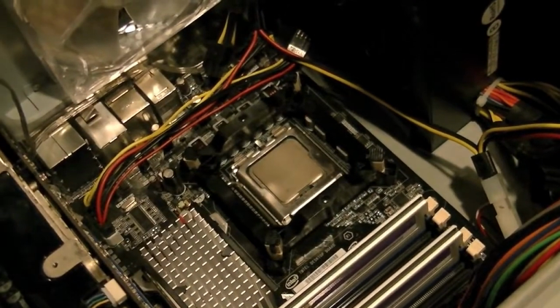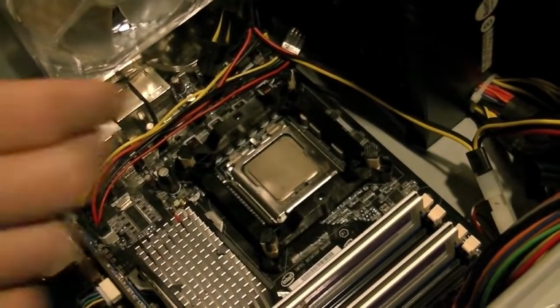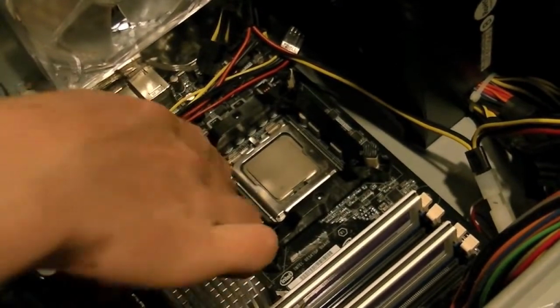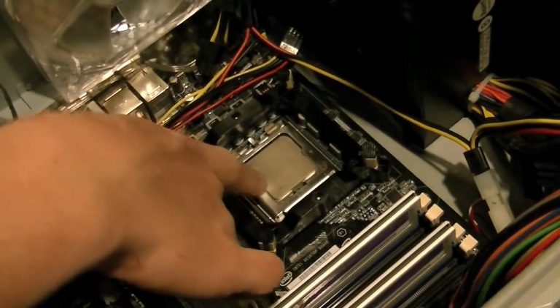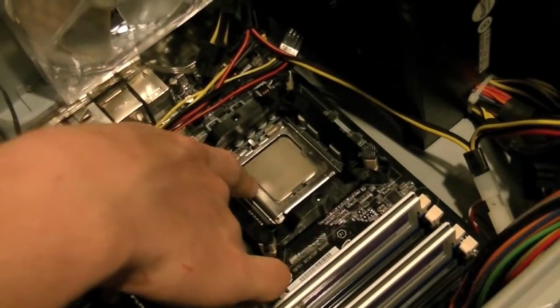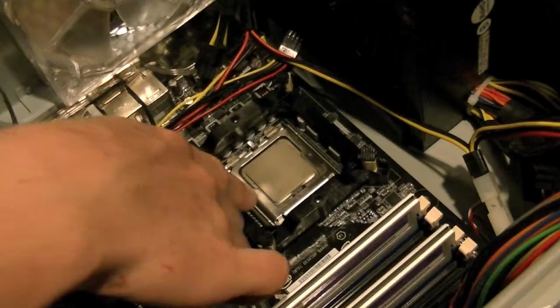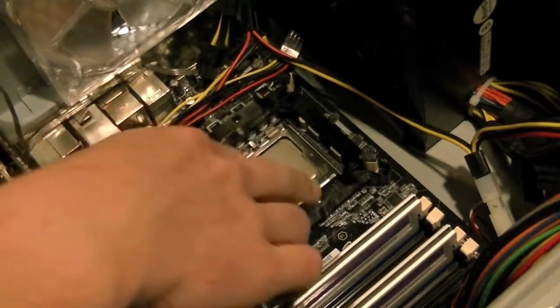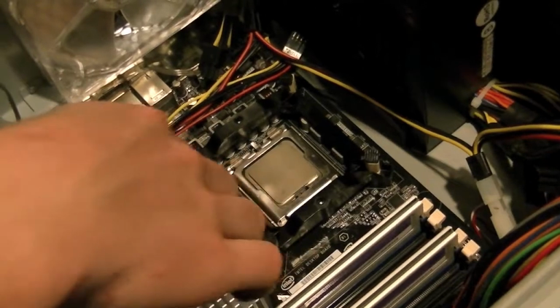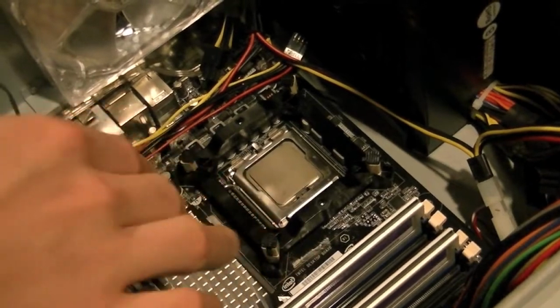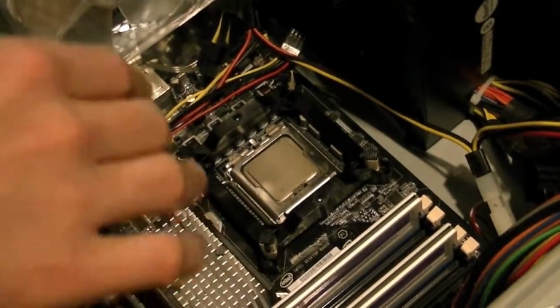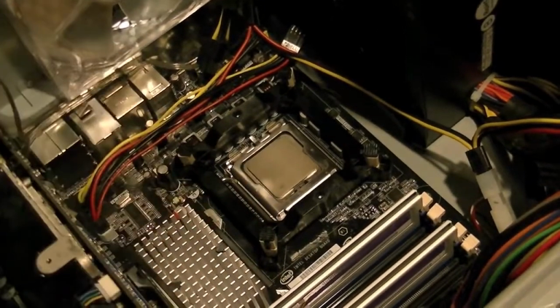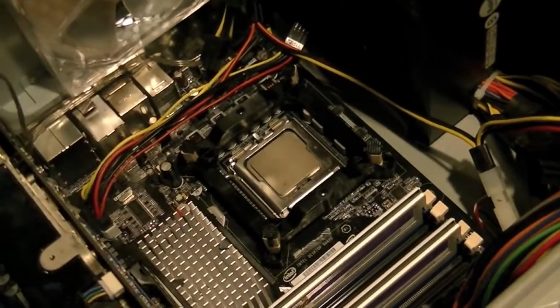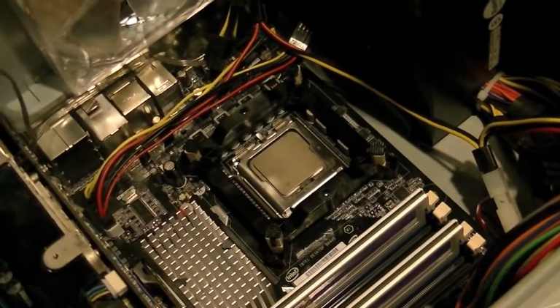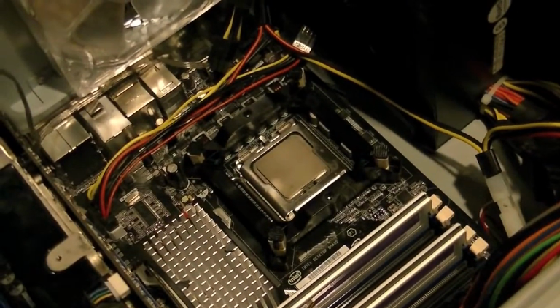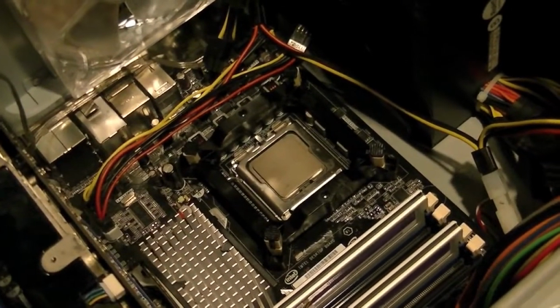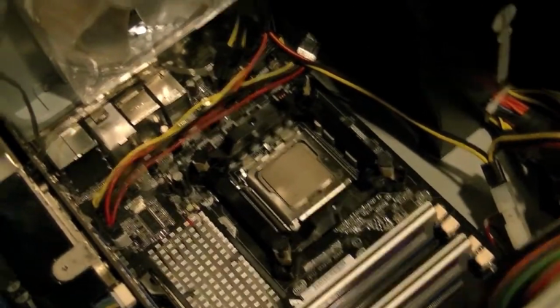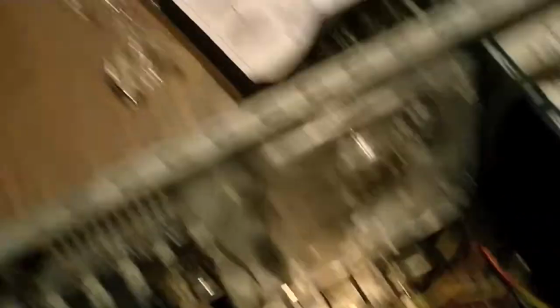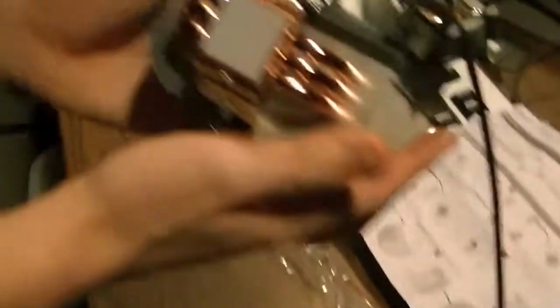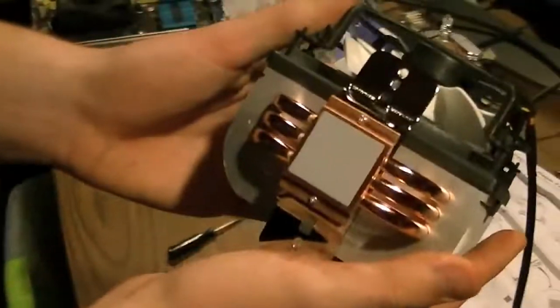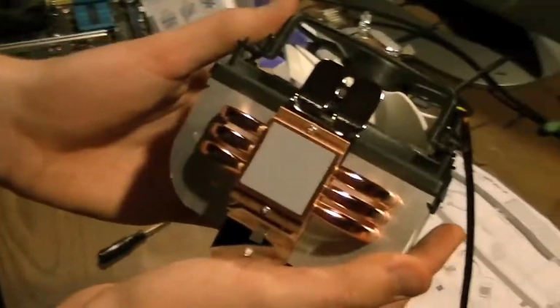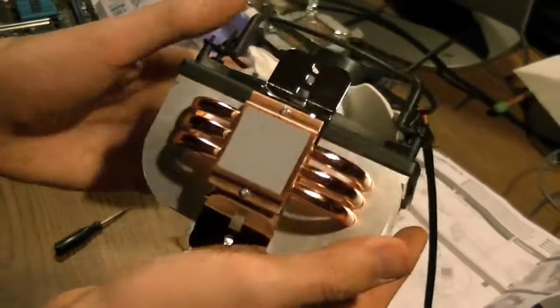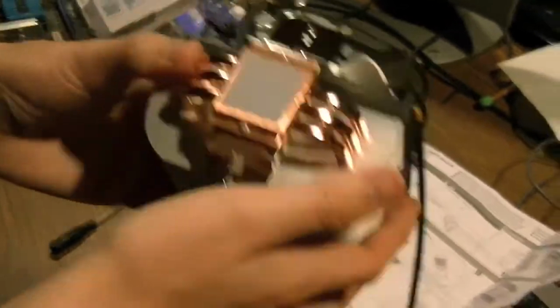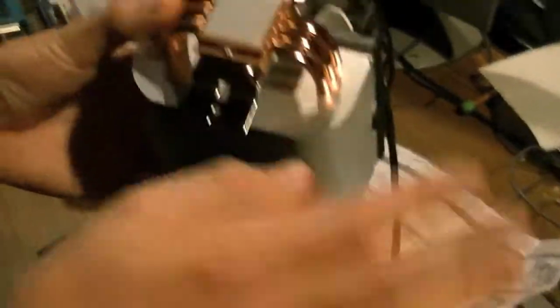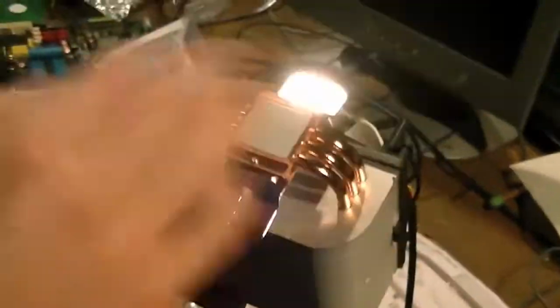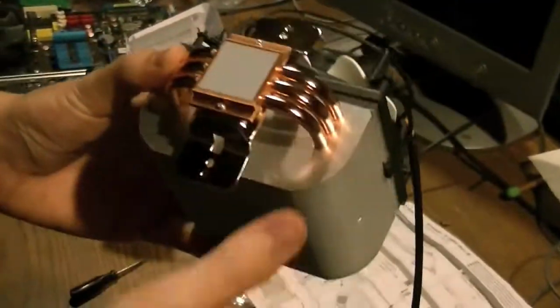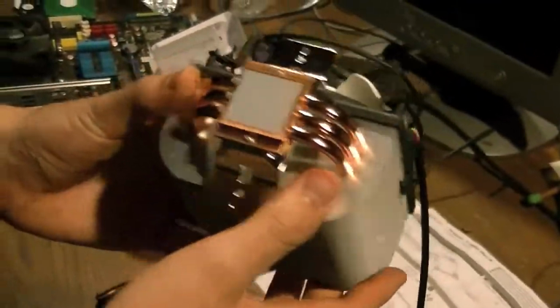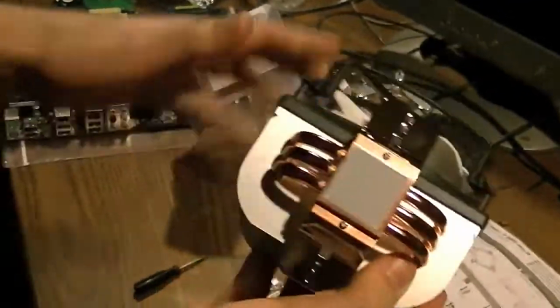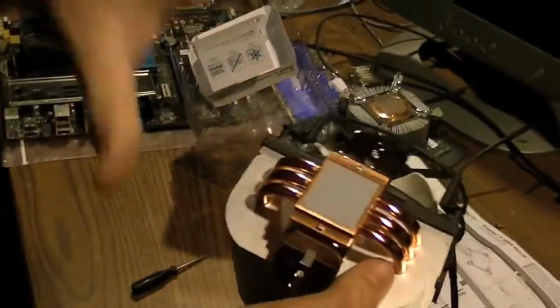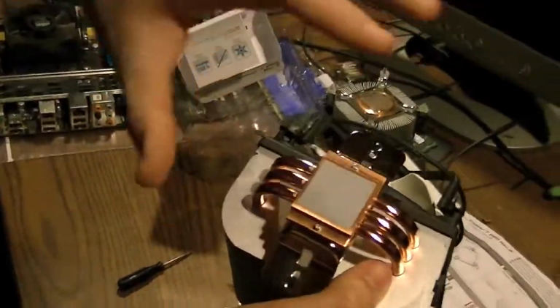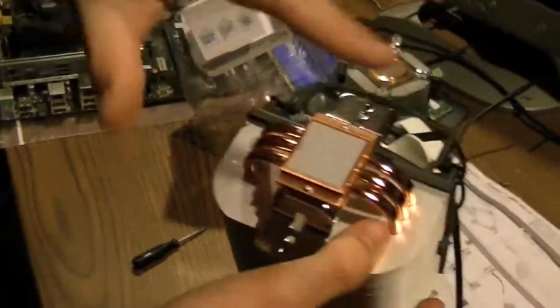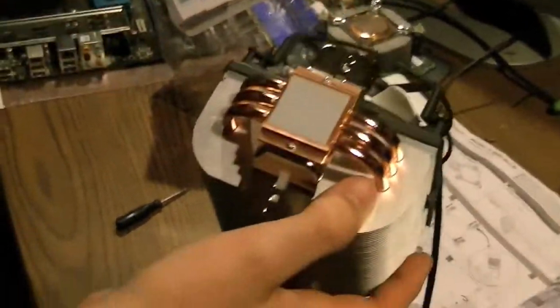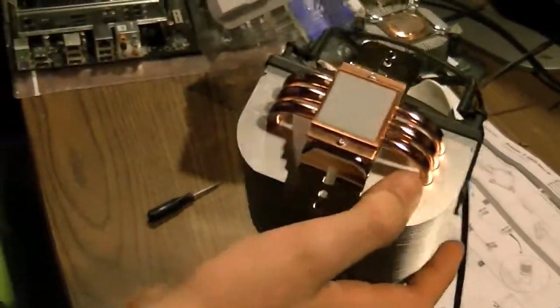Now you're going to want to make sure your CPU is nice and cleaned off the top, because this cooler does come with thermal compound on the bottom already applied. Make sure you don't accidentally touch that or anything.